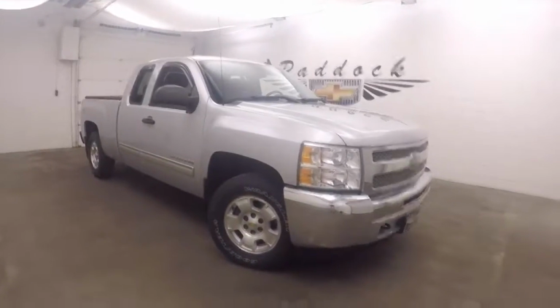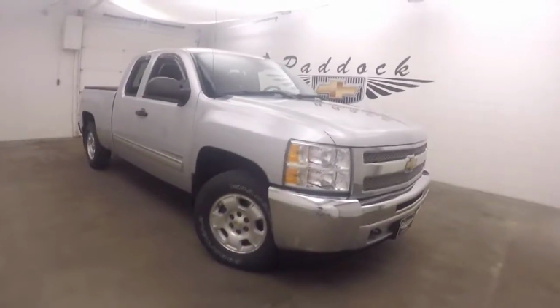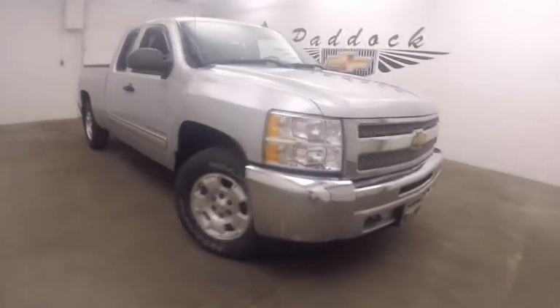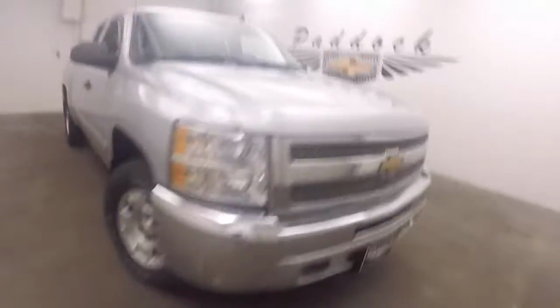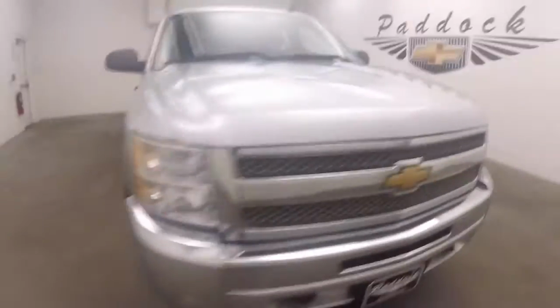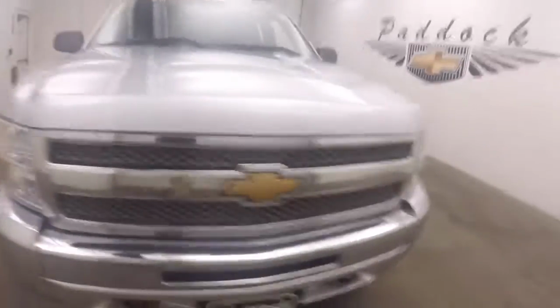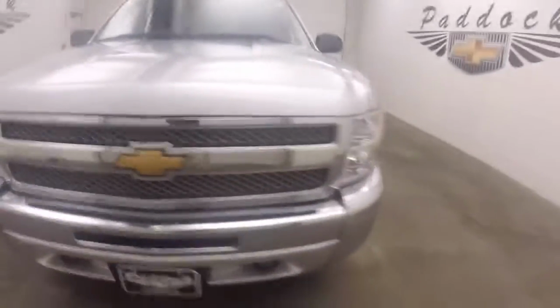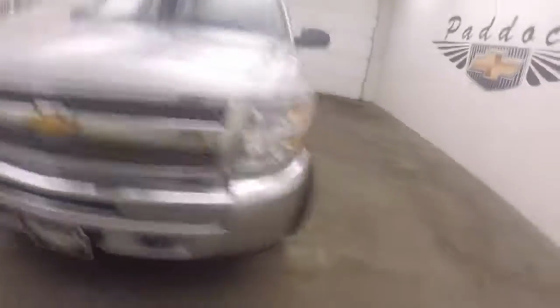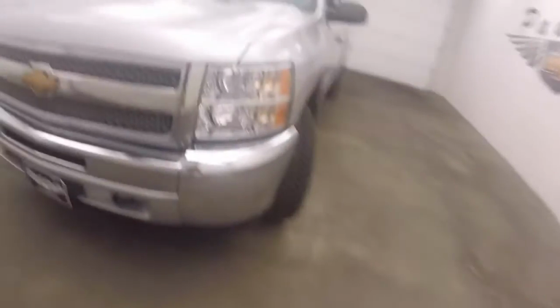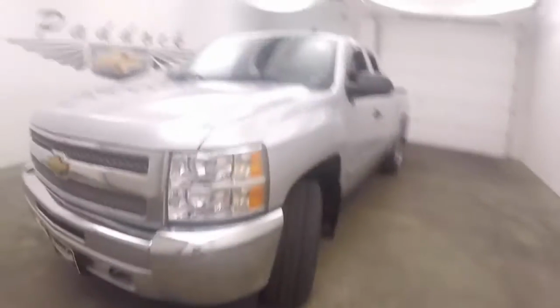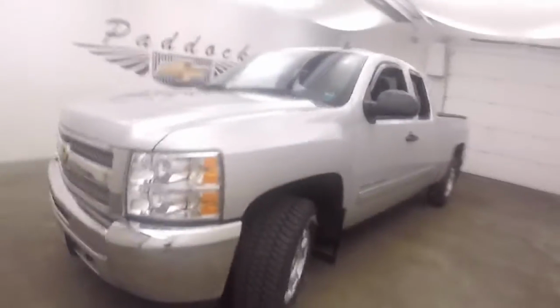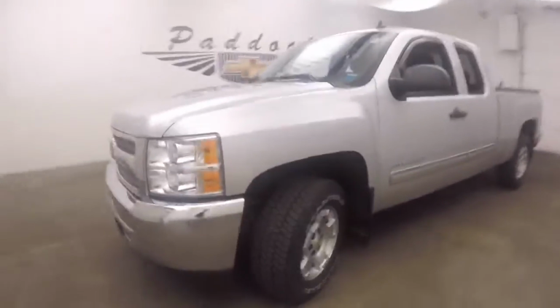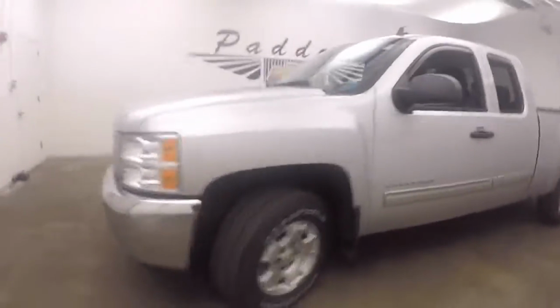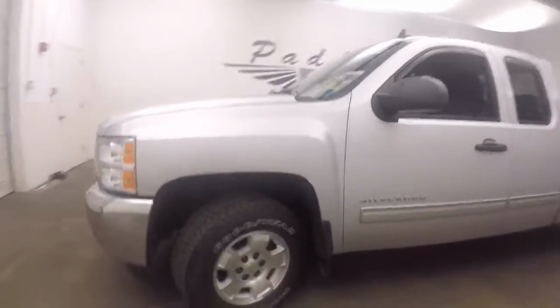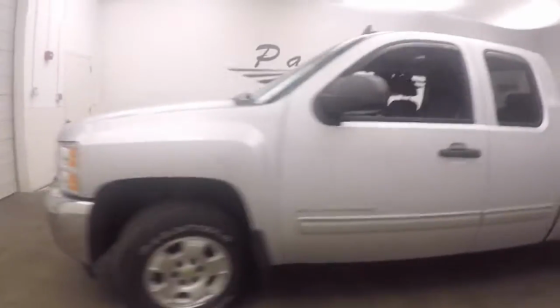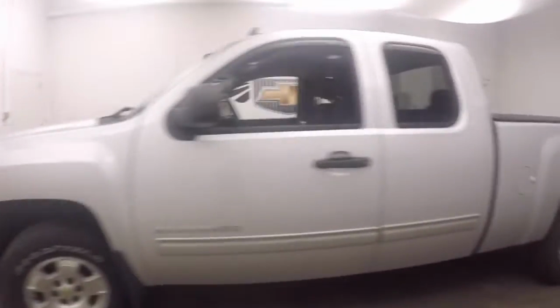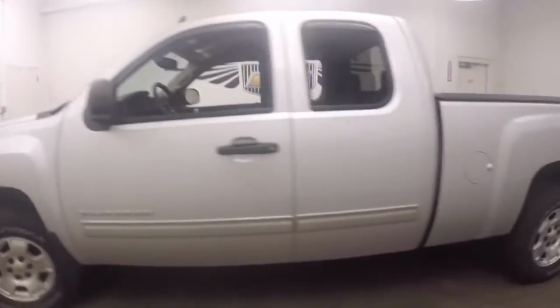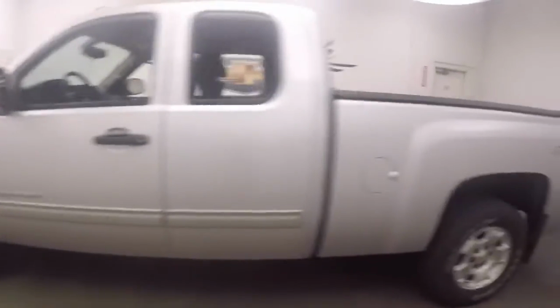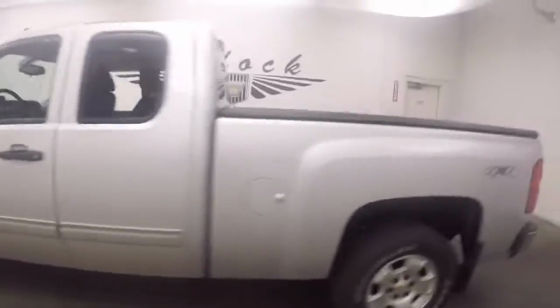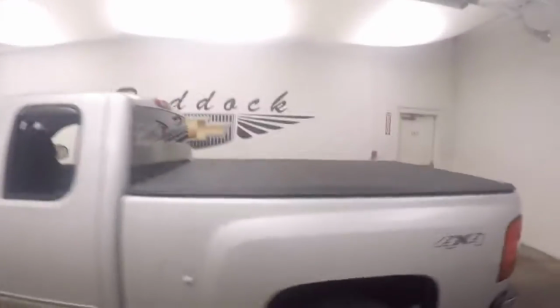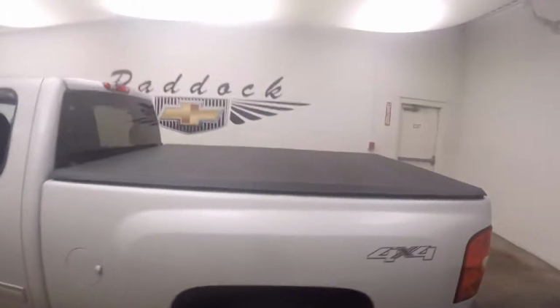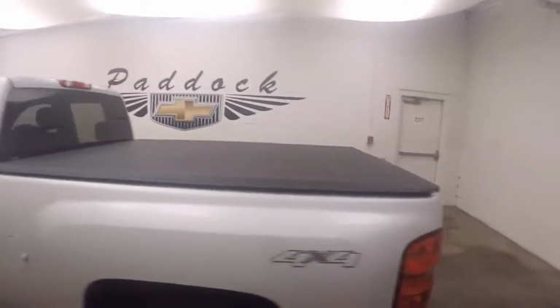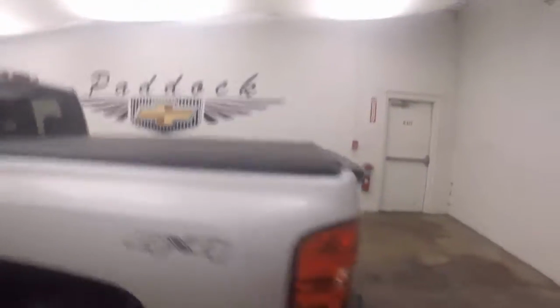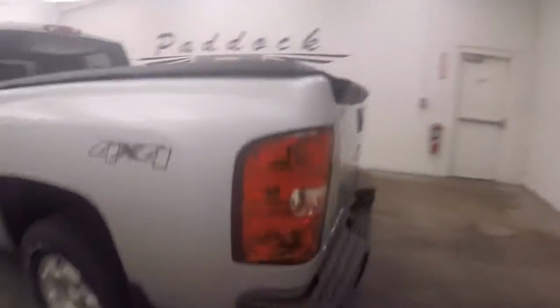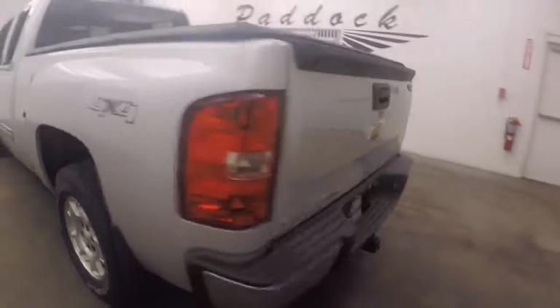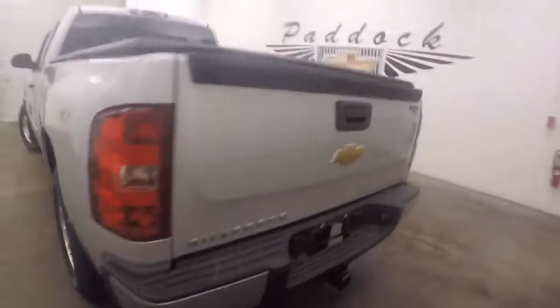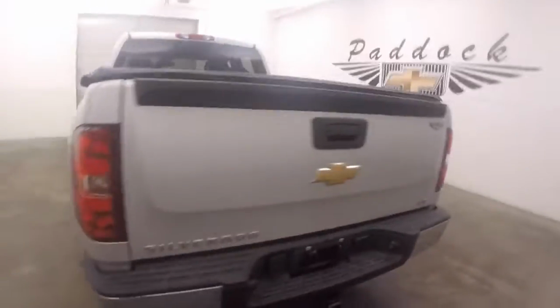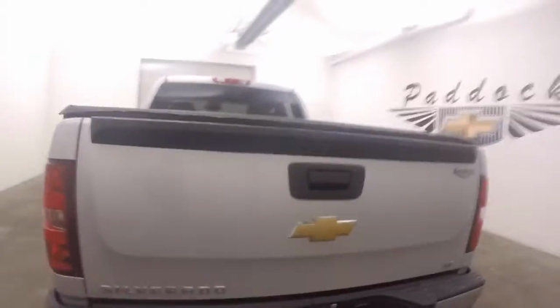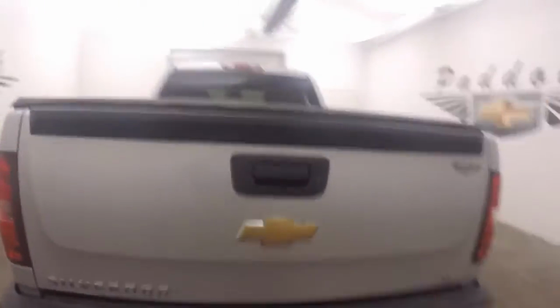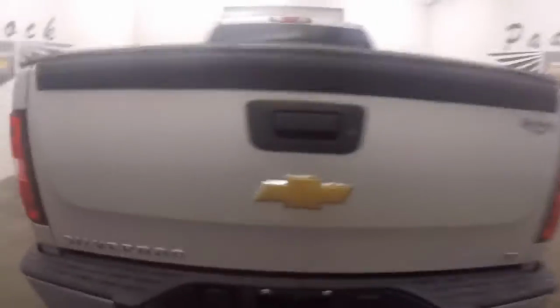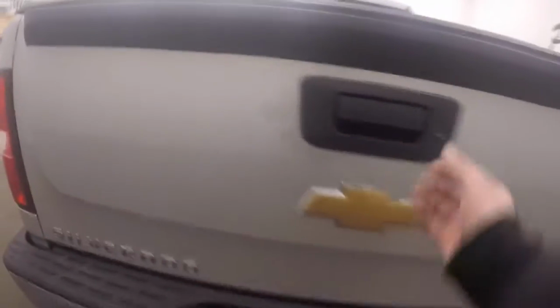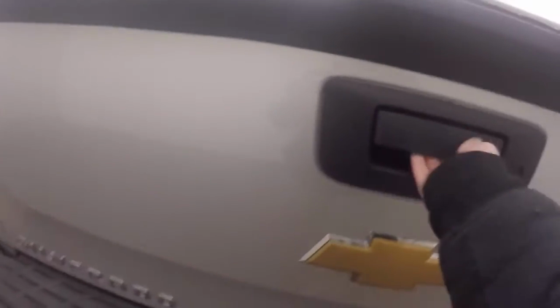2013 Chevy Silverado, nice silver paint, chrome grille, alloy wheels, good tires, does have a tonneau cover. It is 4x4, but does not have the Z71 off-road package.